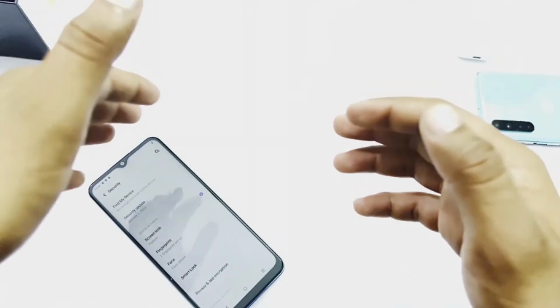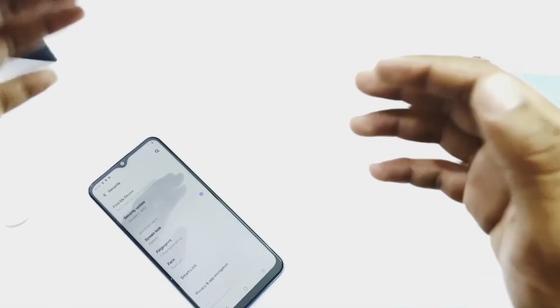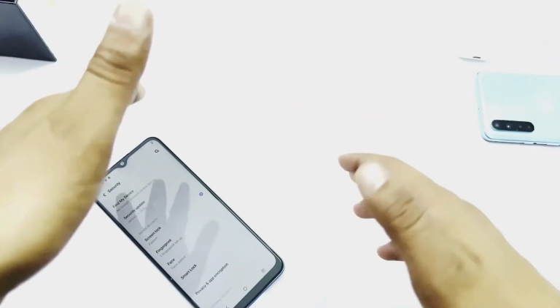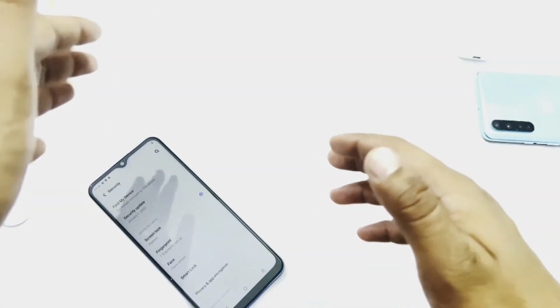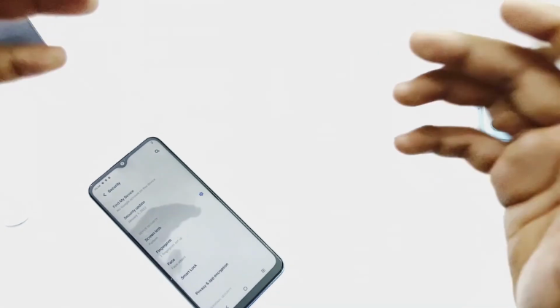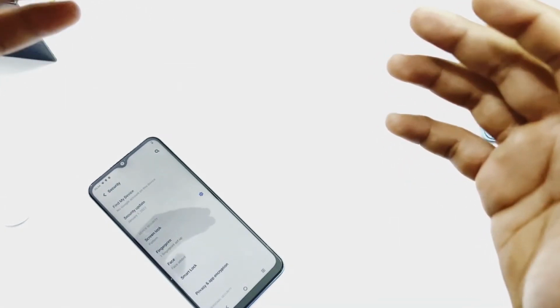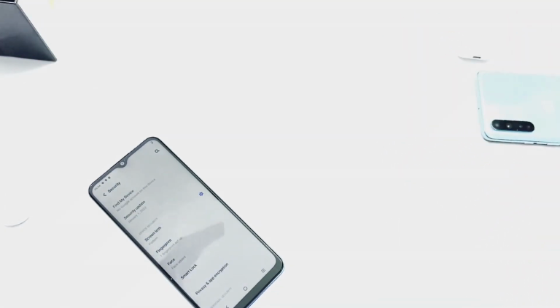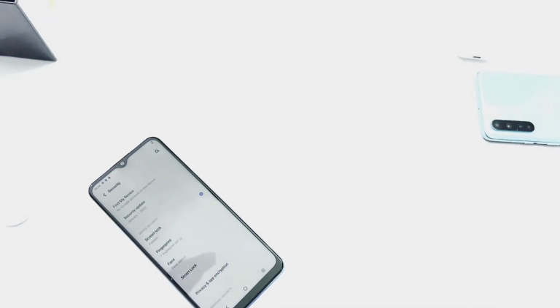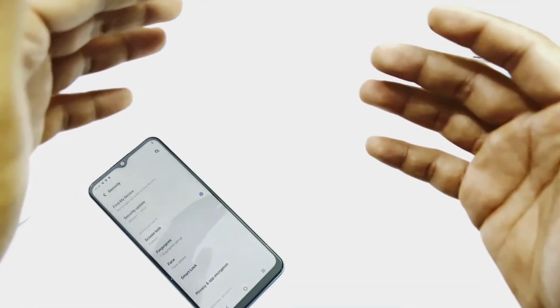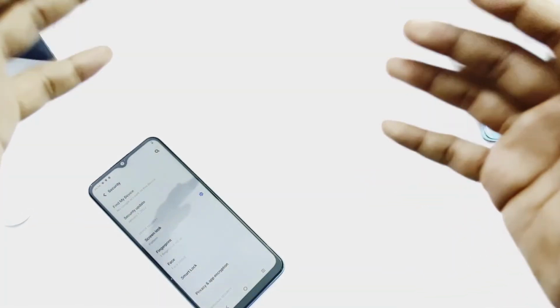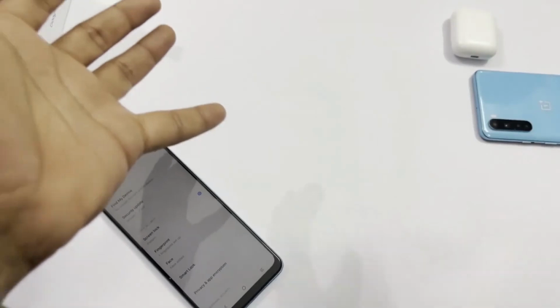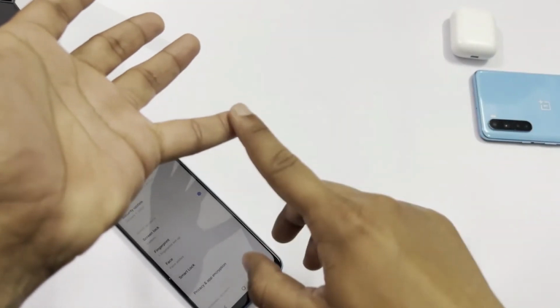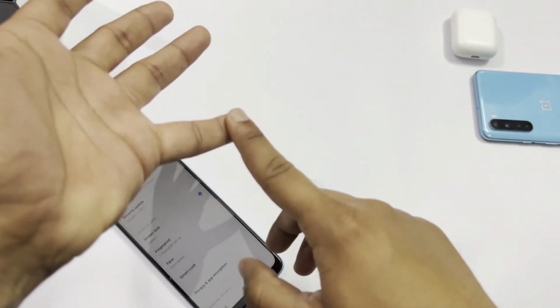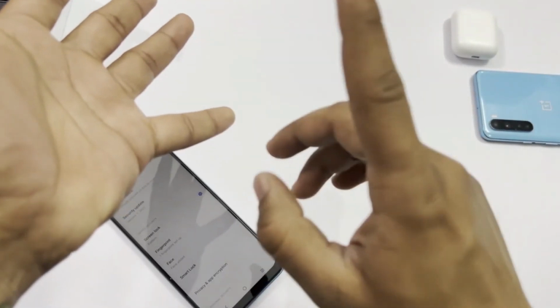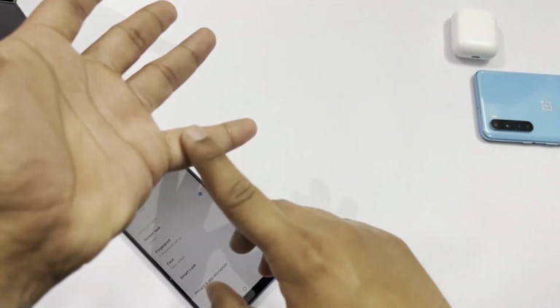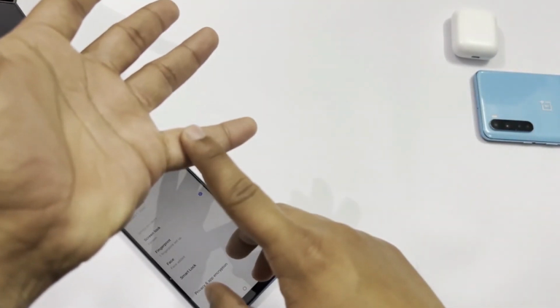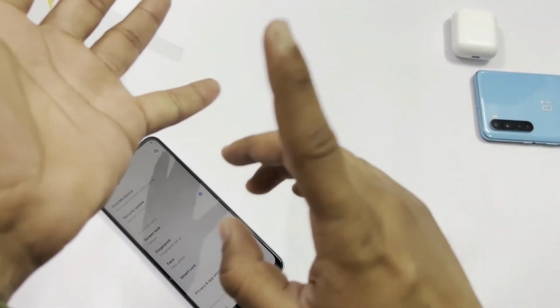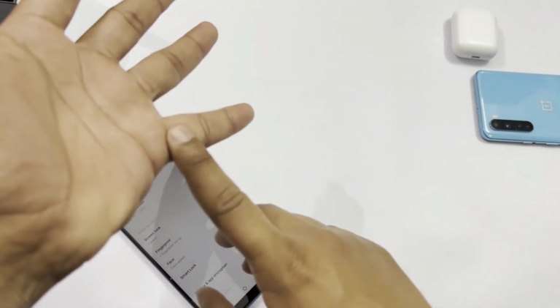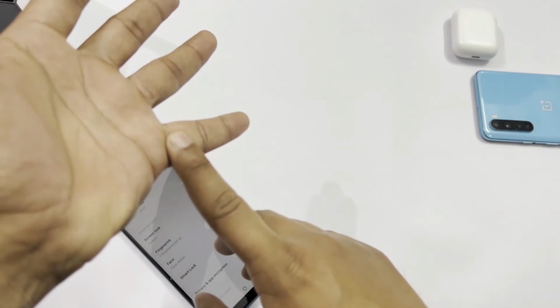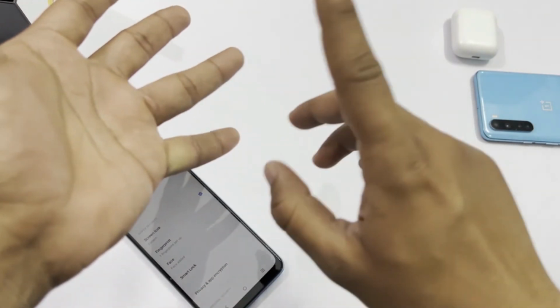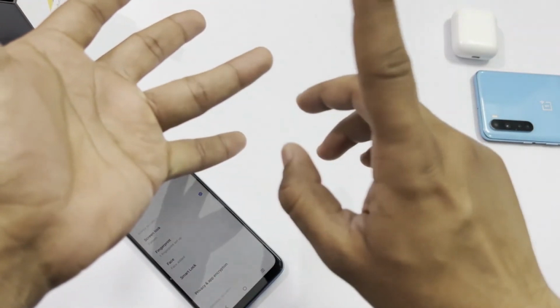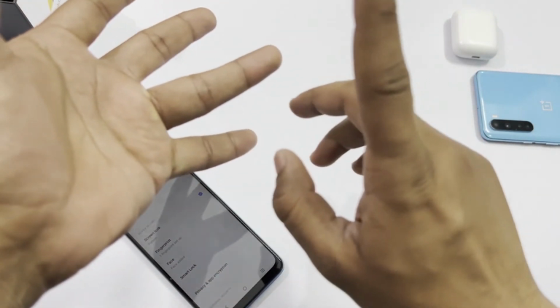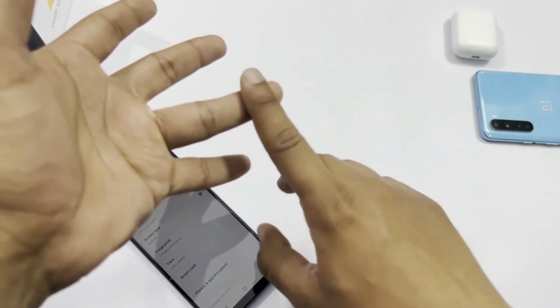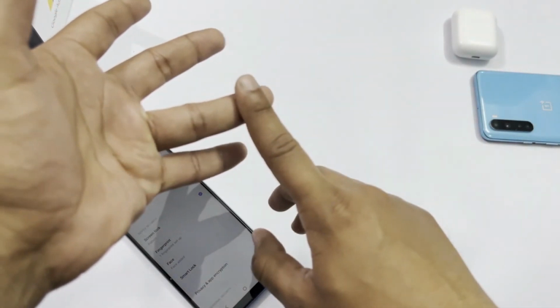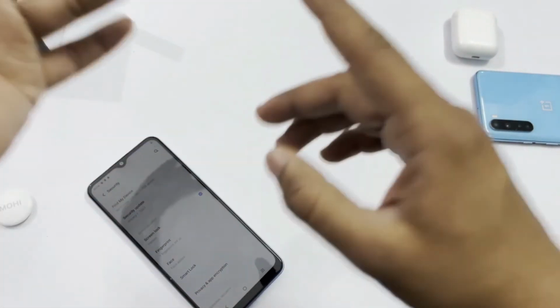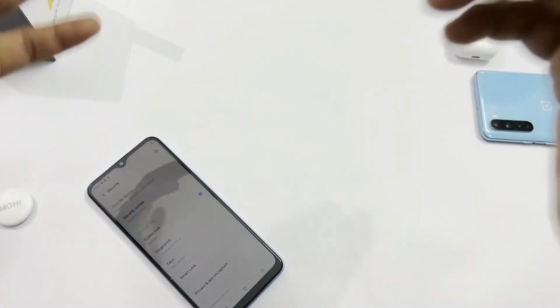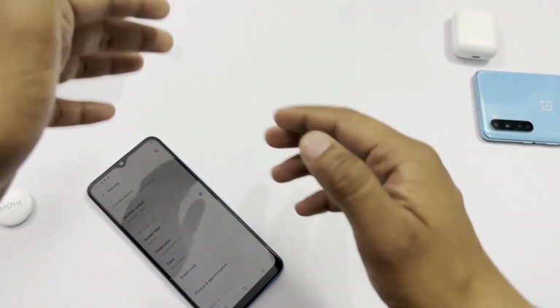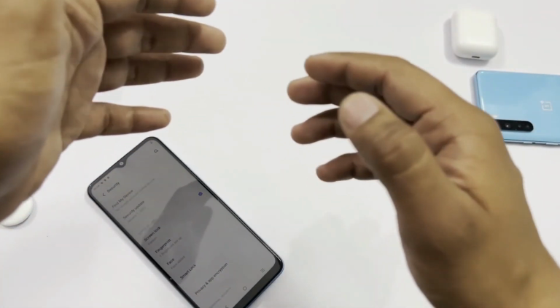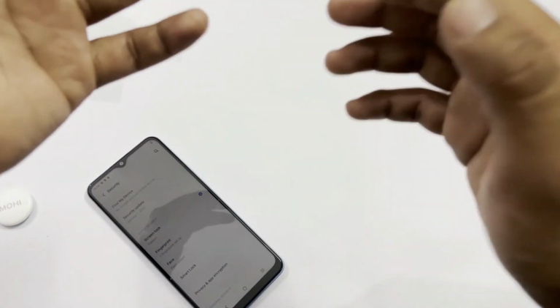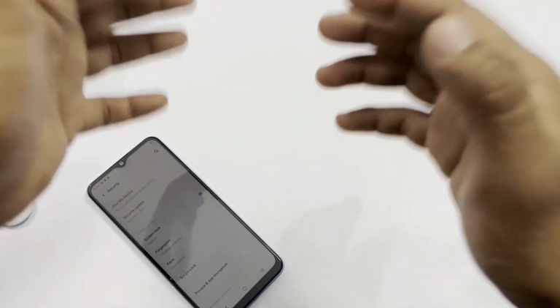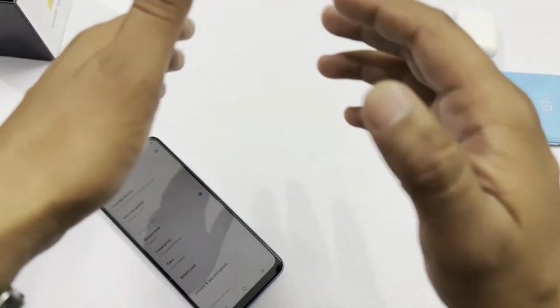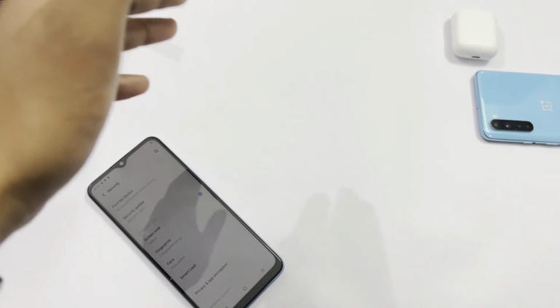For security, this phone offers multiple options: pattern, PIN, face ID, and fingerprint. You can use the fingerprint too — it's a very good feature and works very well.